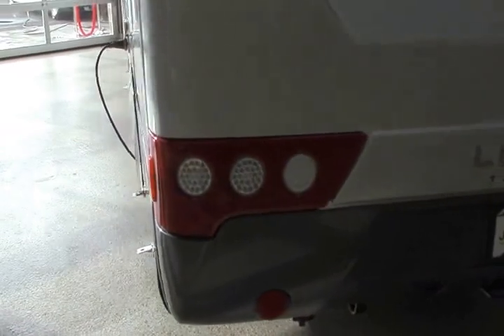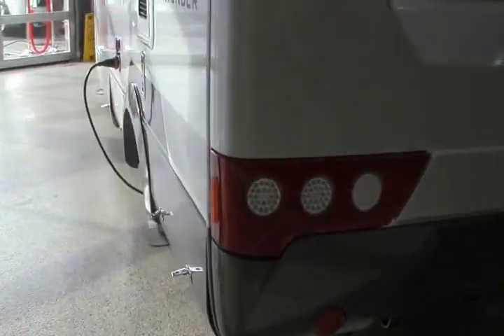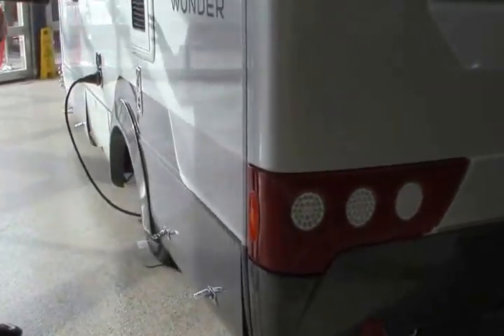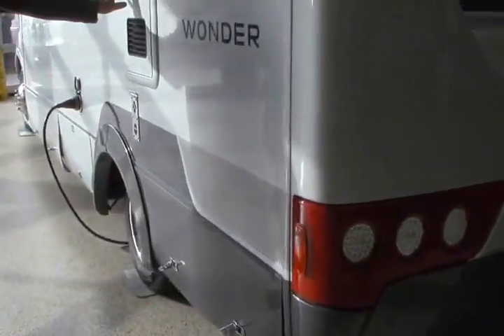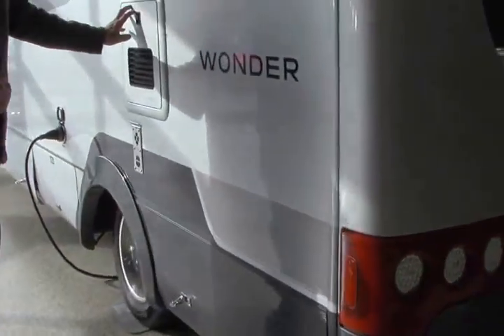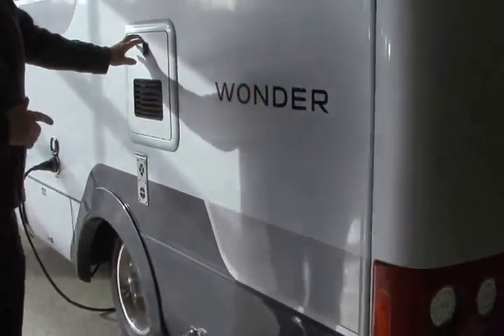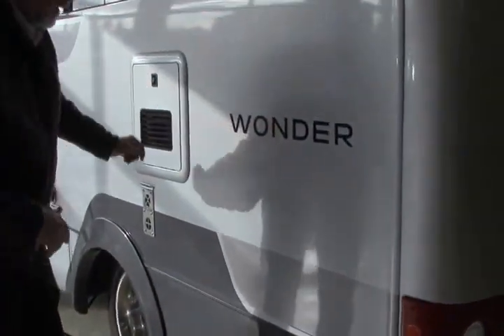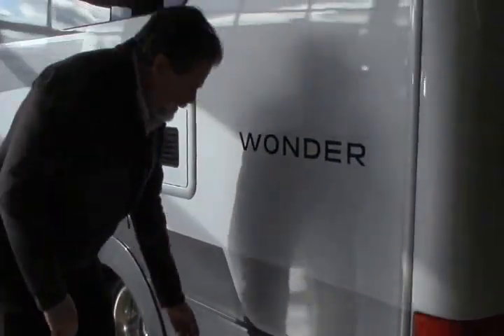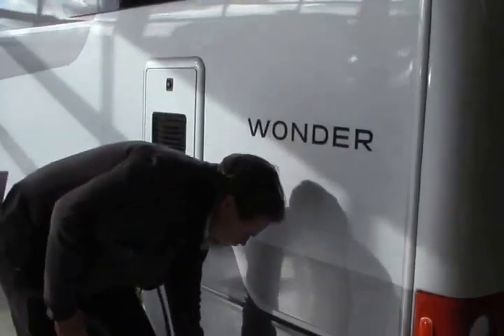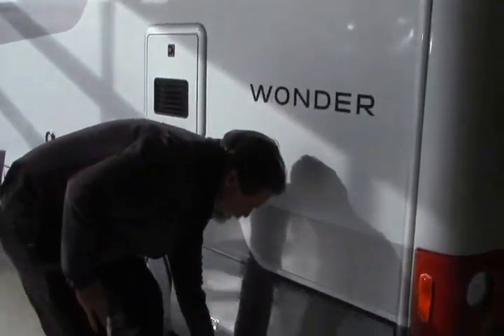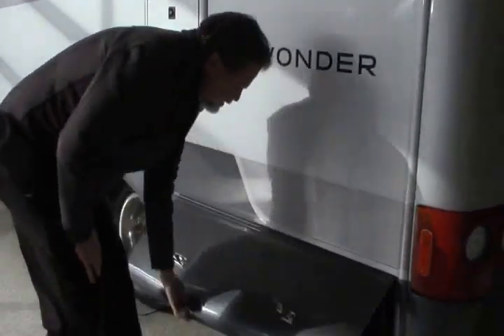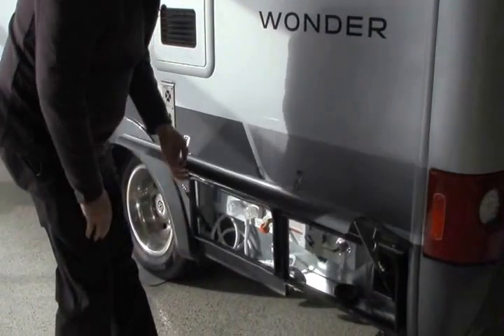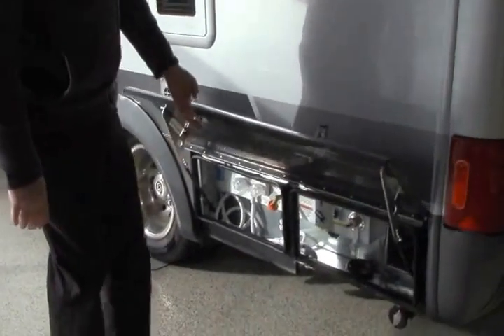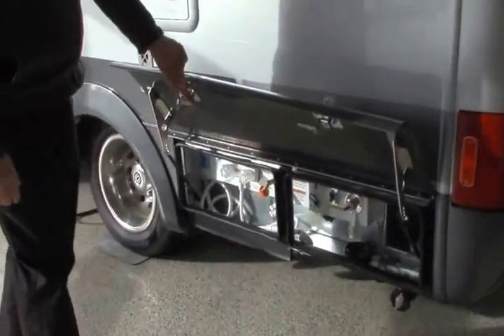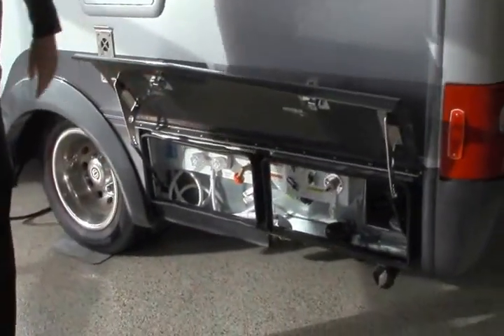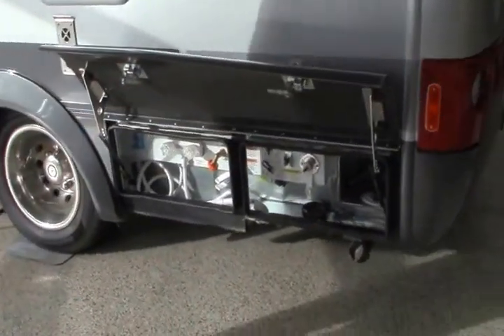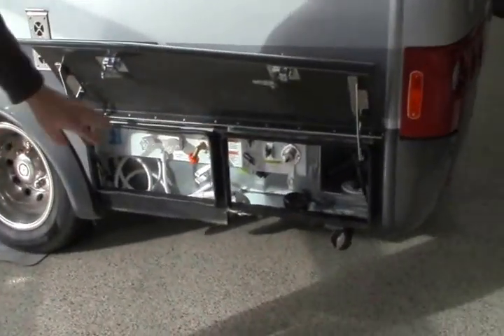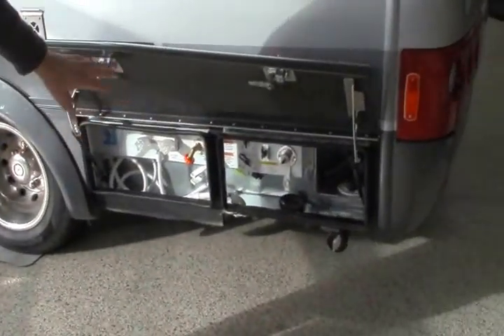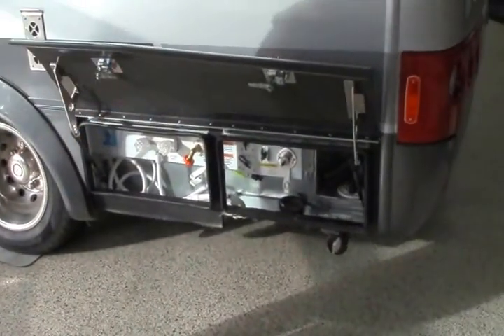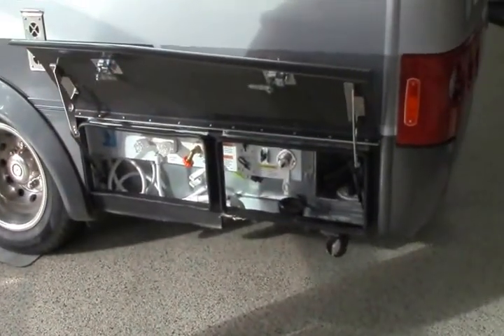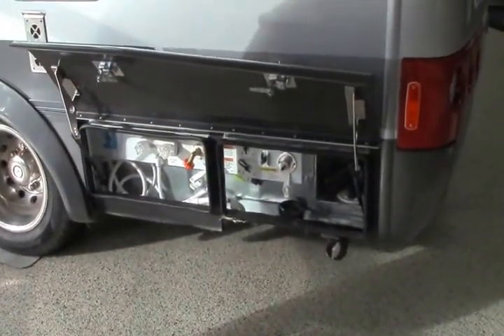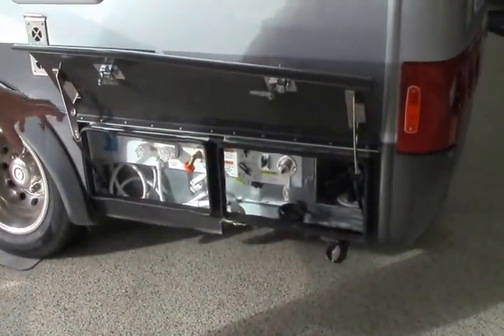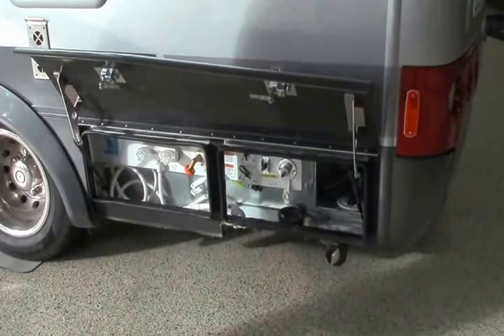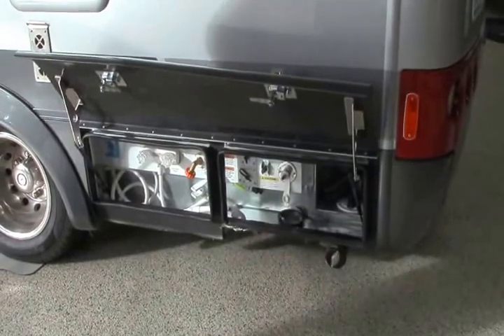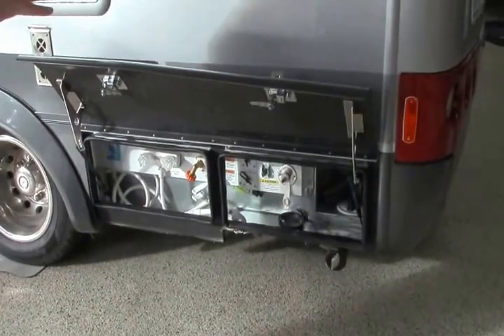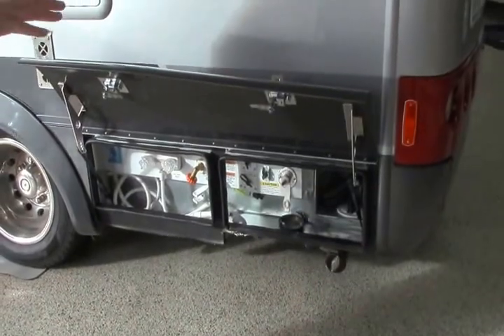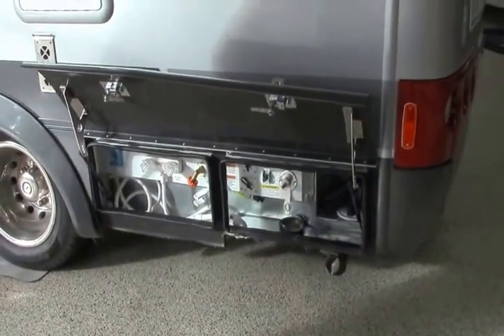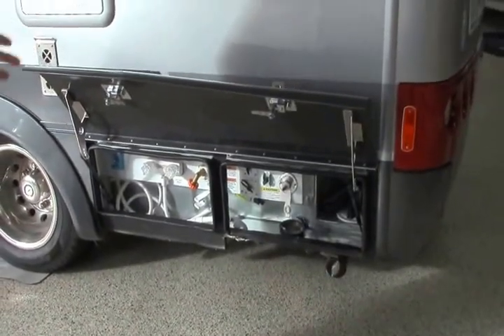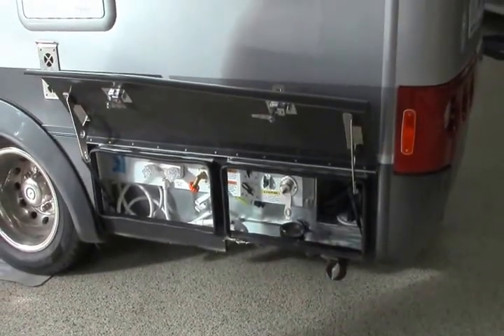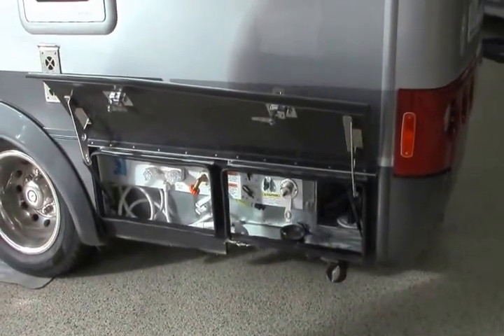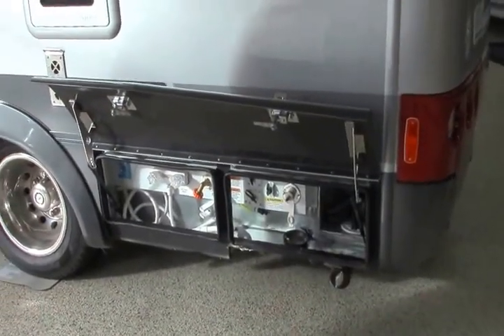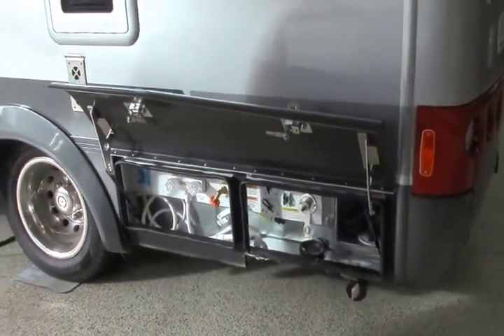Around the side, I'm reminded that we have the new Truma hot water heater. Exceptional quality — very happy to have that. Good, consistent hot water. Down below are all your connections. Another thing about Leisure Travel: all their connections are in one nice place, very easy to get to, not difficult to get down to.